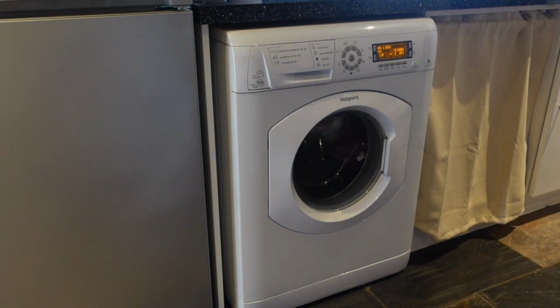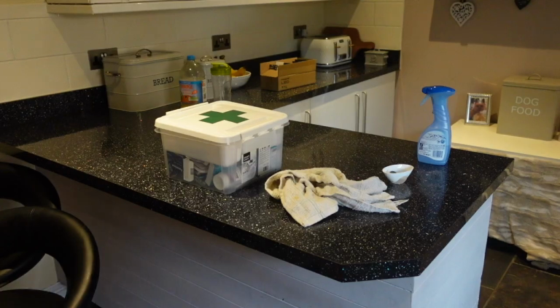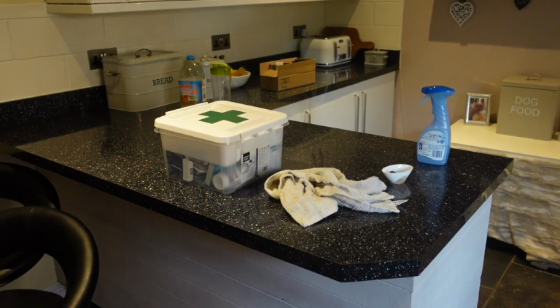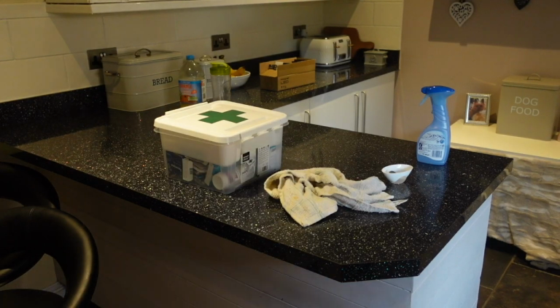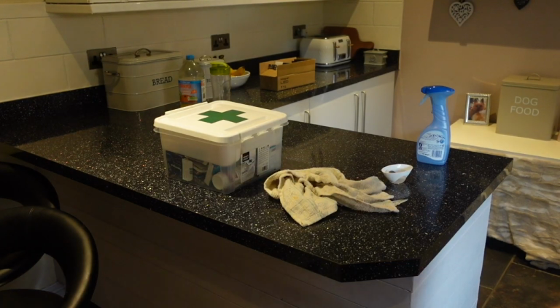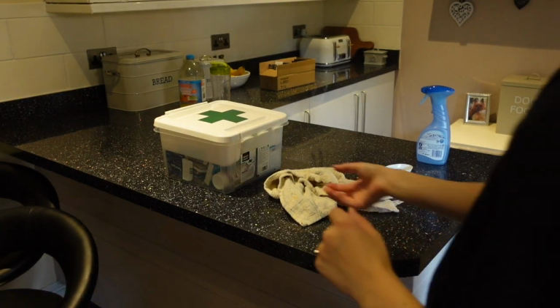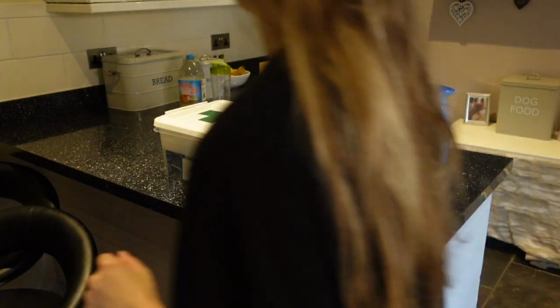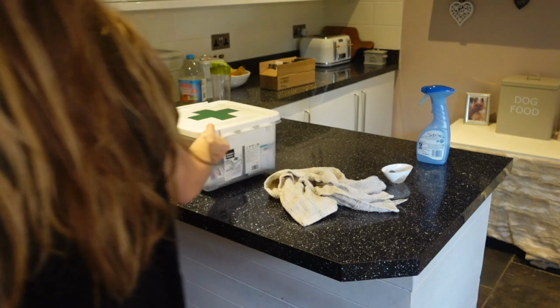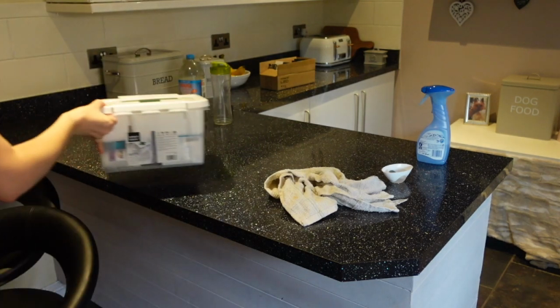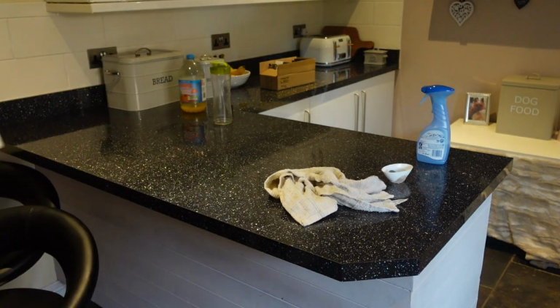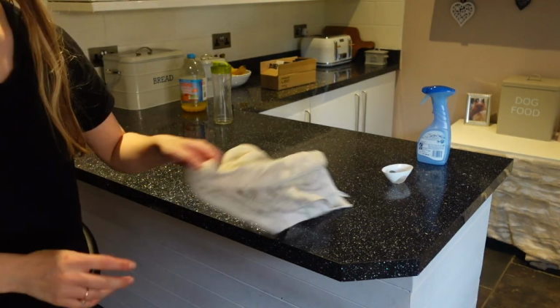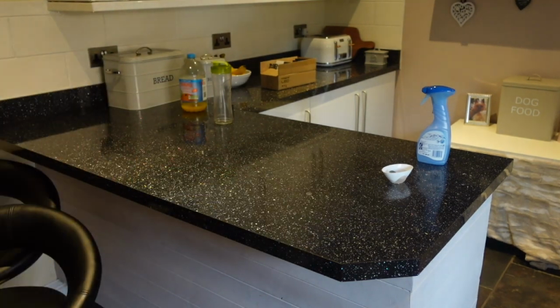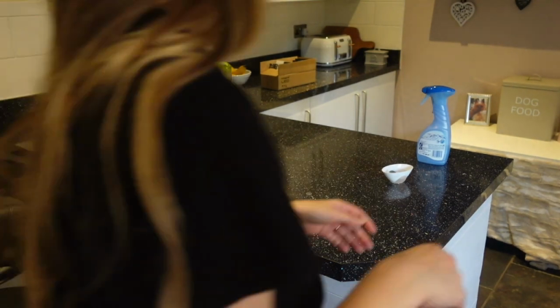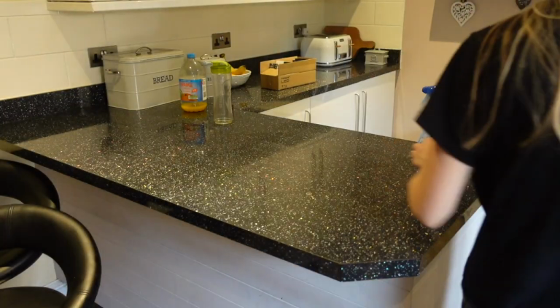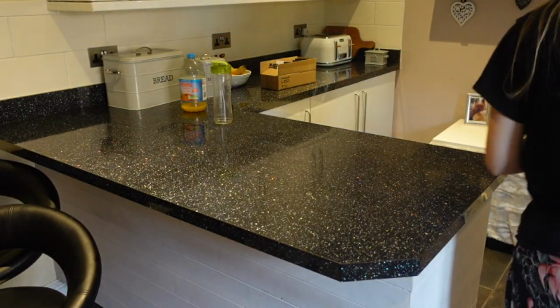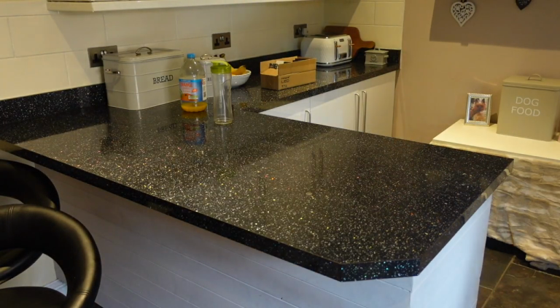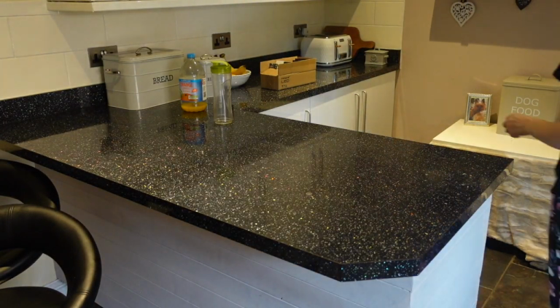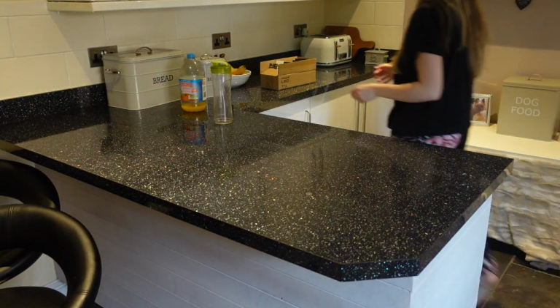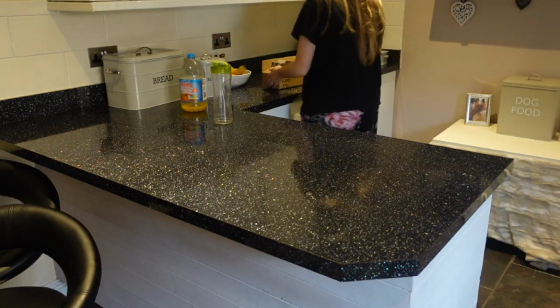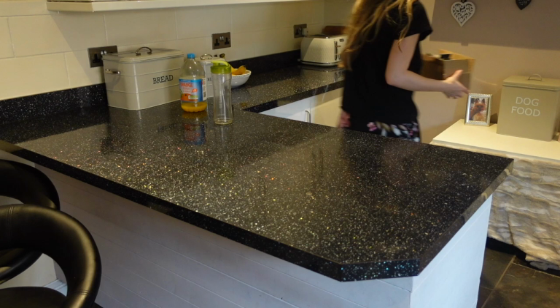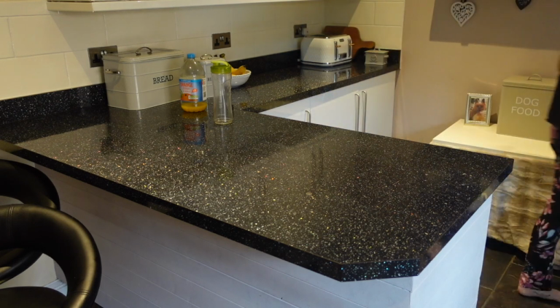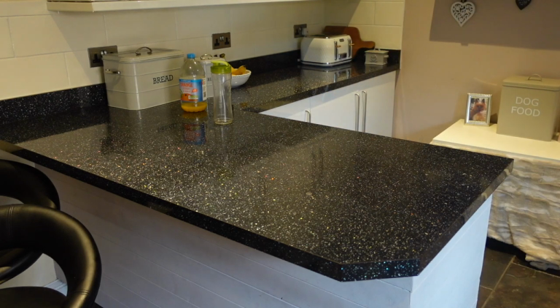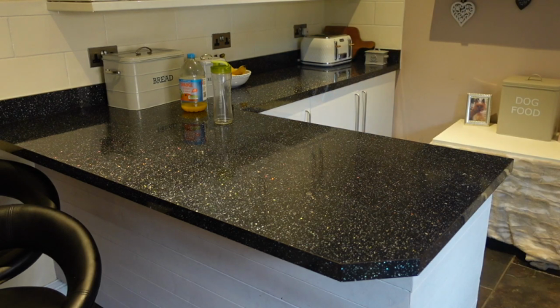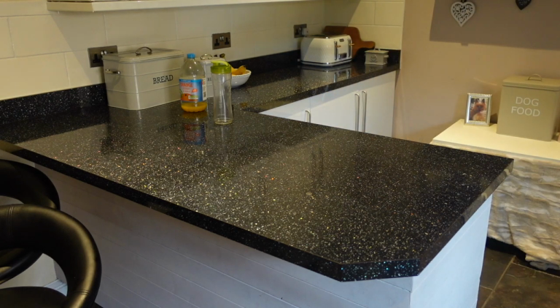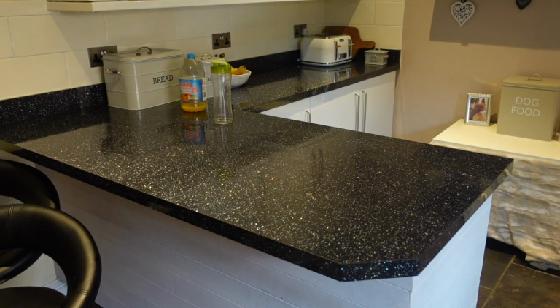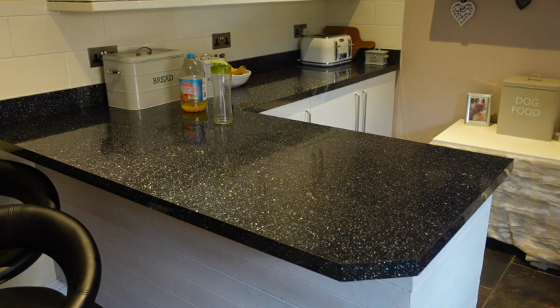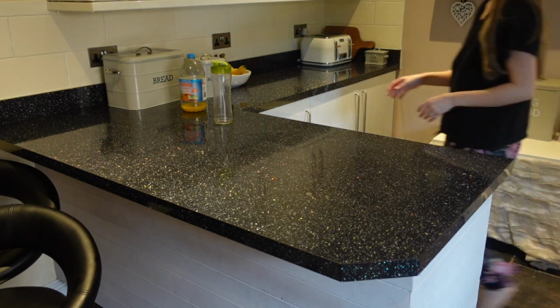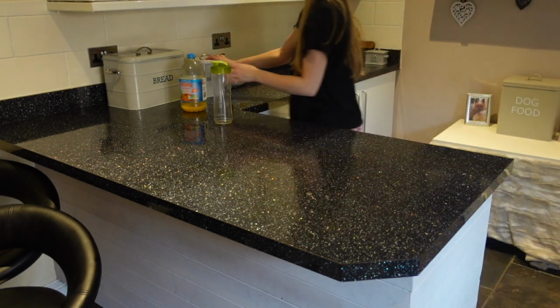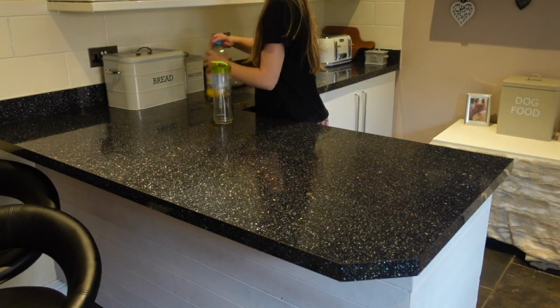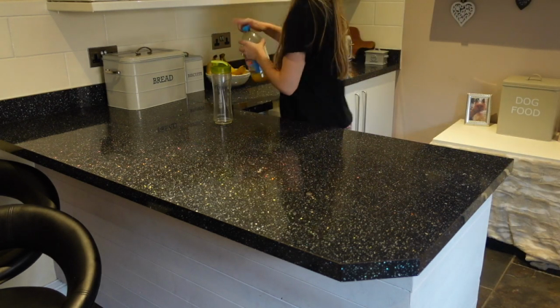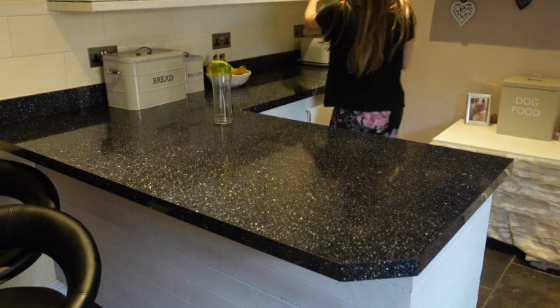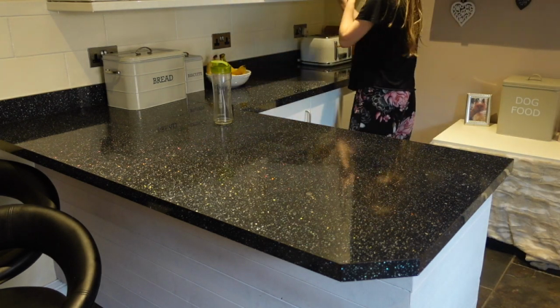Now moving on to the kitchen surfaces. First of all I'm just putting everything away that was left out last night or got out this morning, and then I'm going to give it a good spray with the Pink Stuff and give it a clean down with my minky.